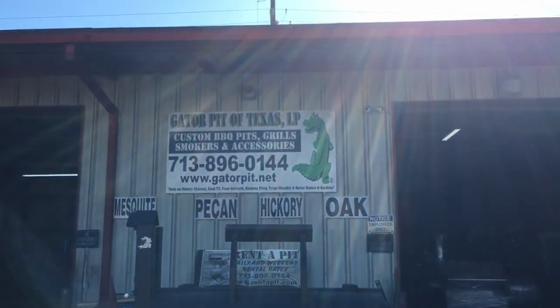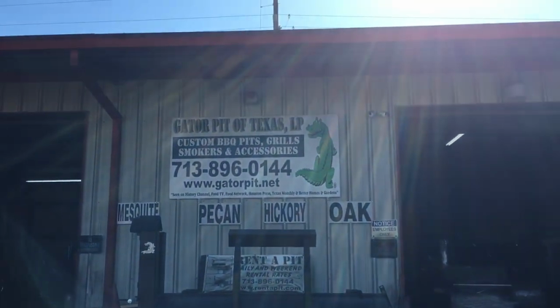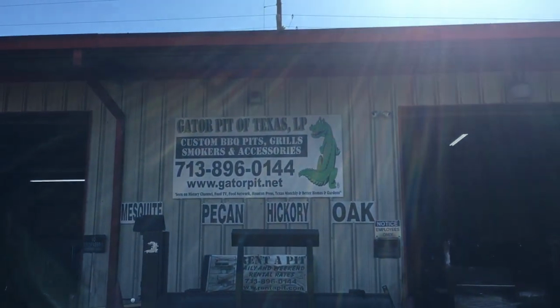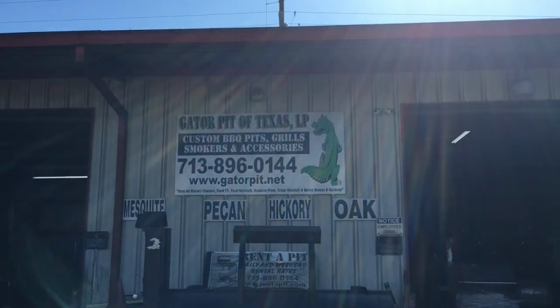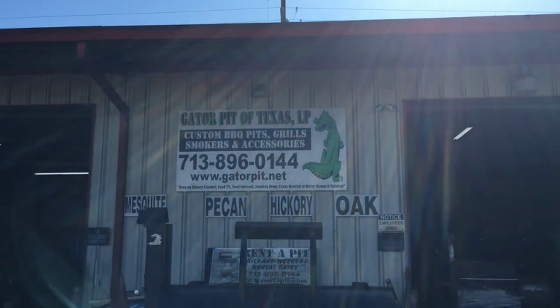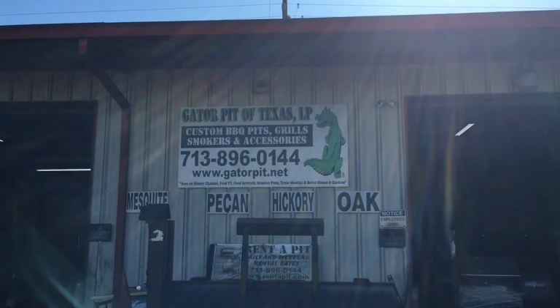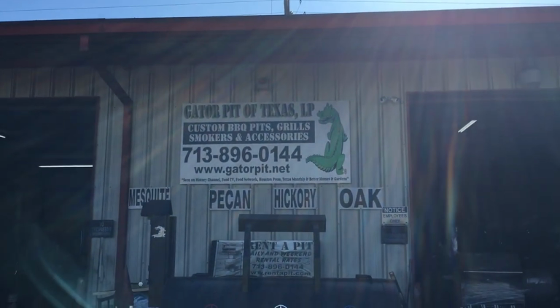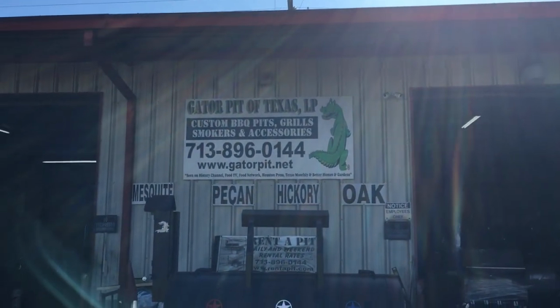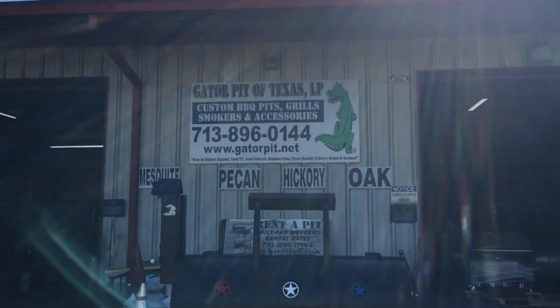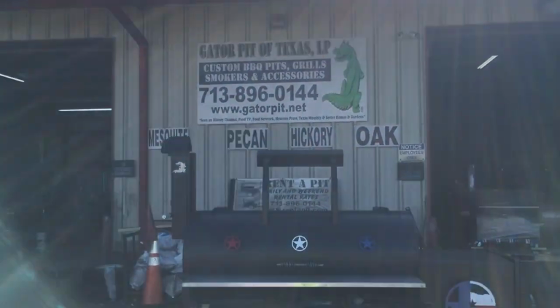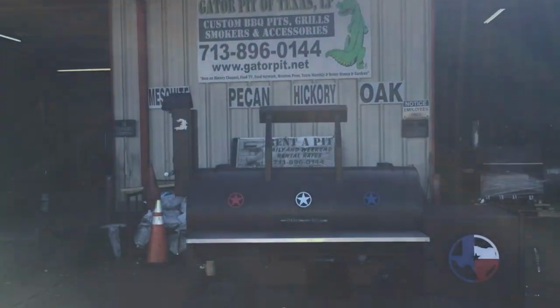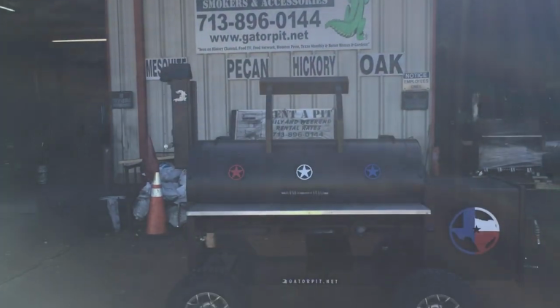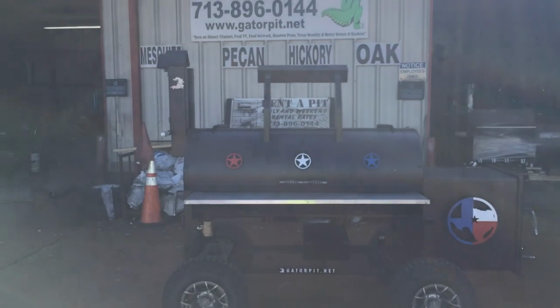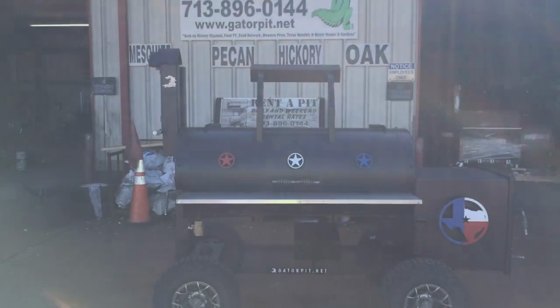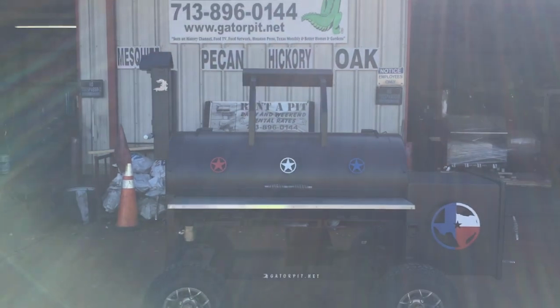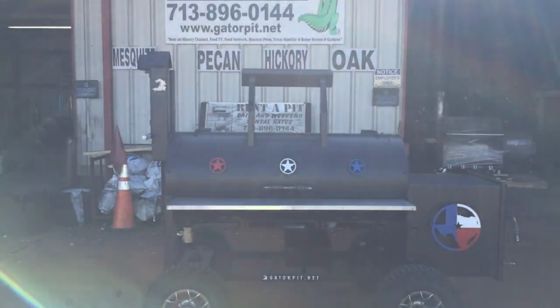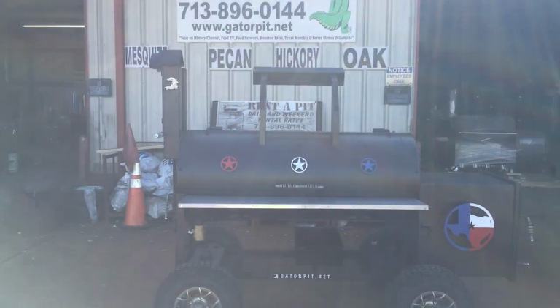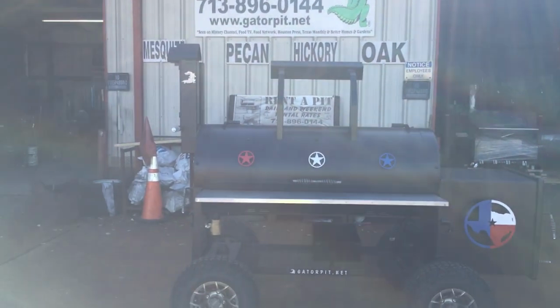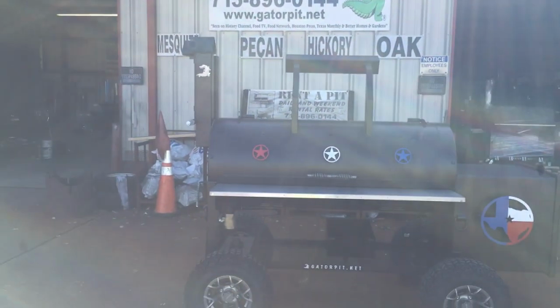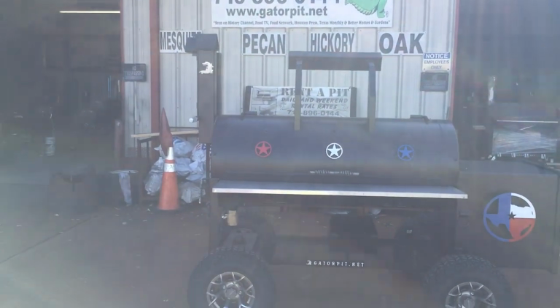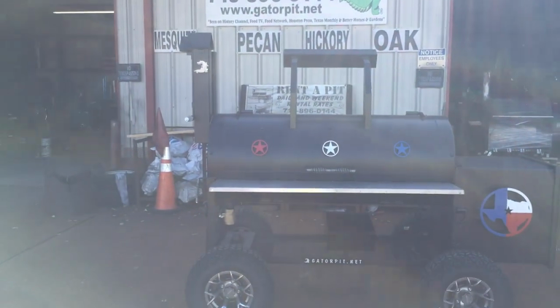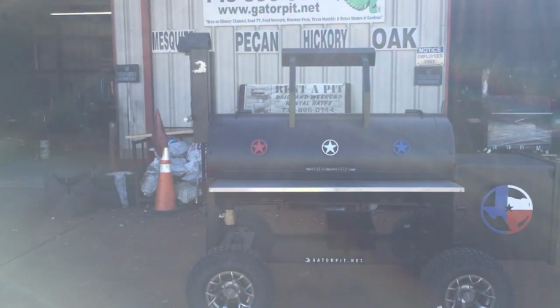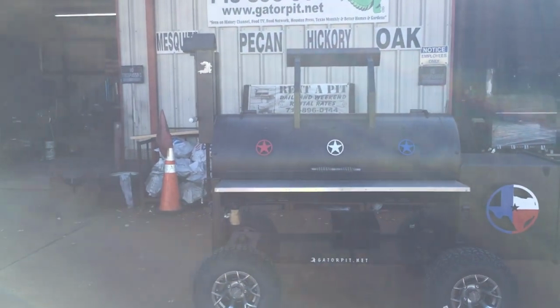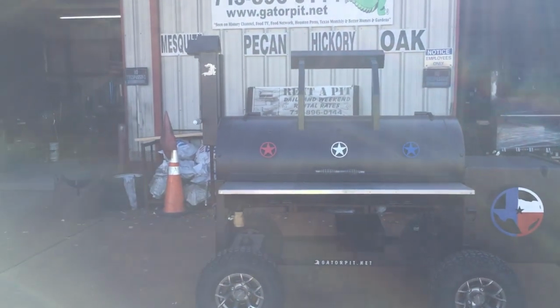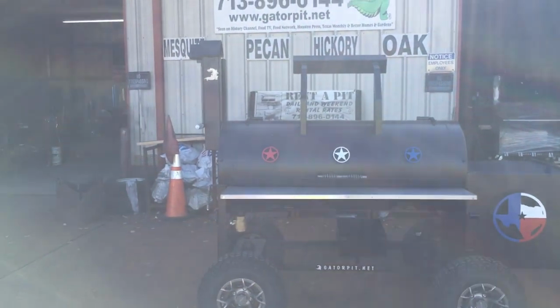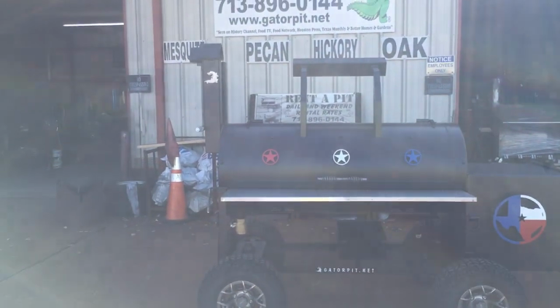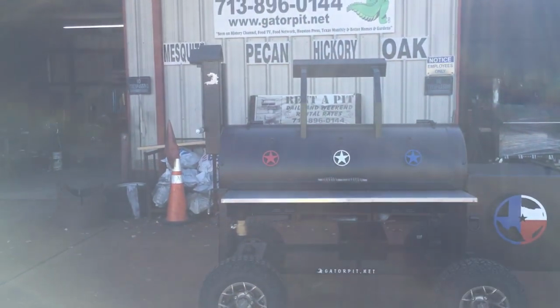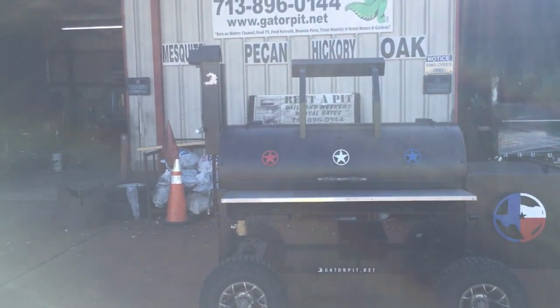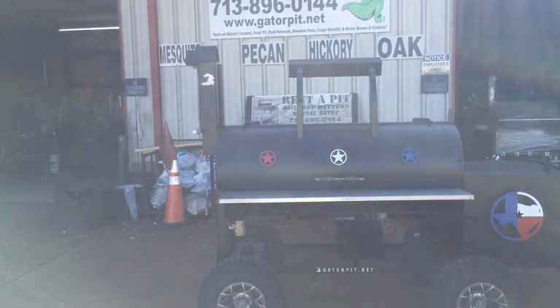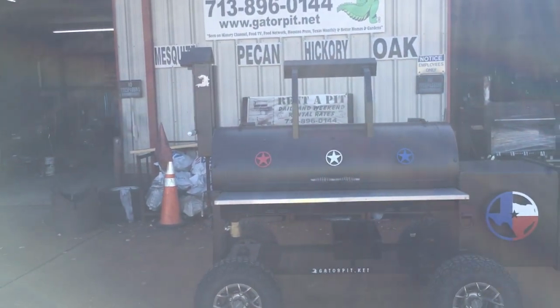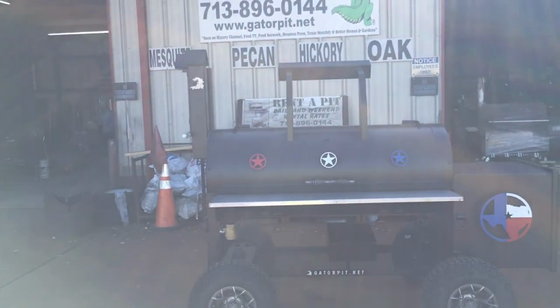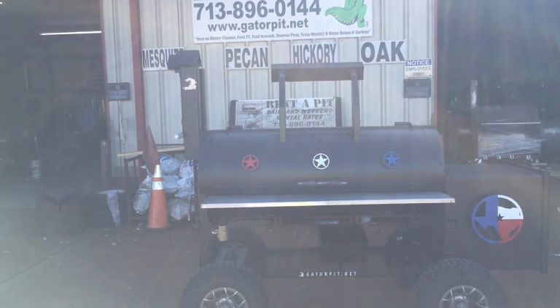Gator Pit Texas Custom Barbecue Pits. This is Rich Robin. I'm going to walk you through what we call the beast here. This is obviously a very custom Gator Pit cooker.